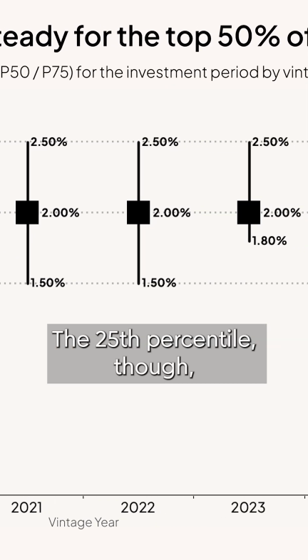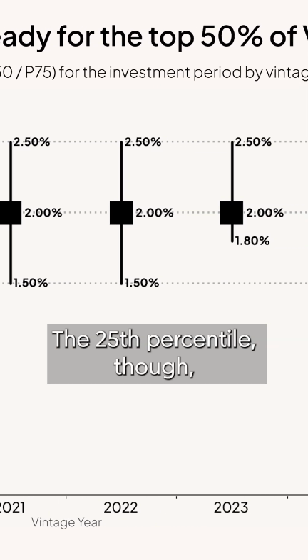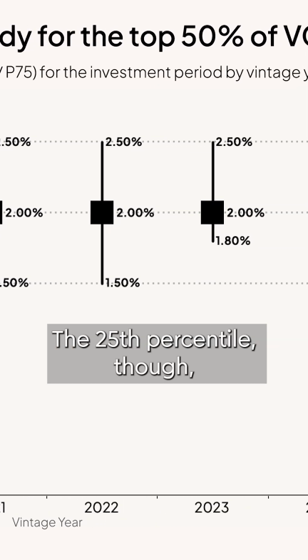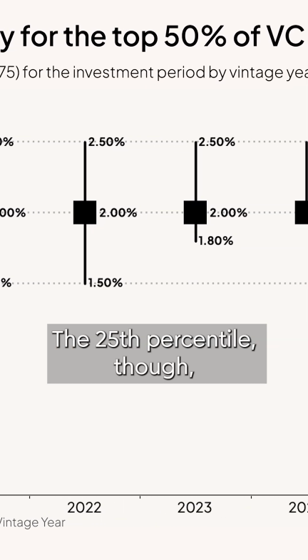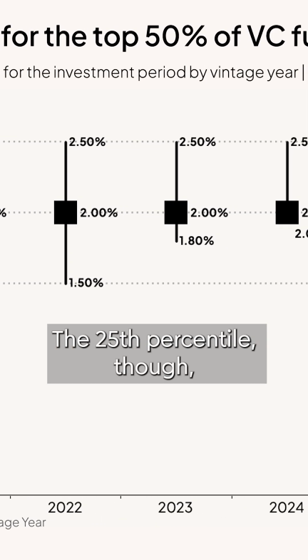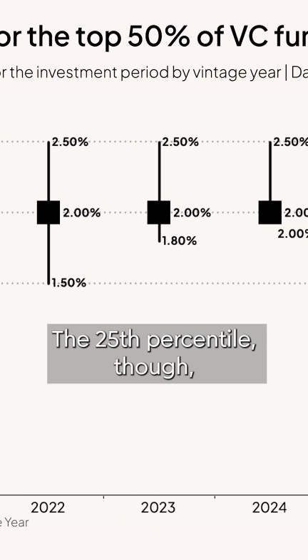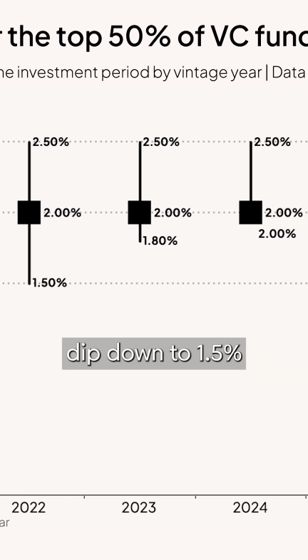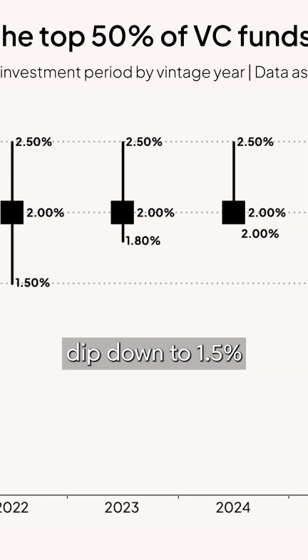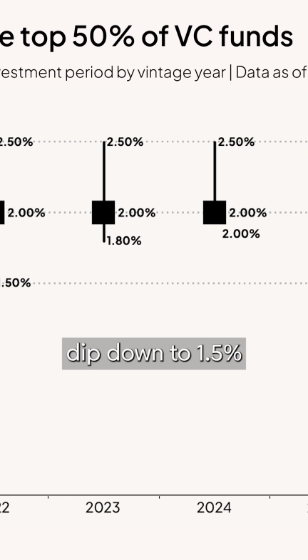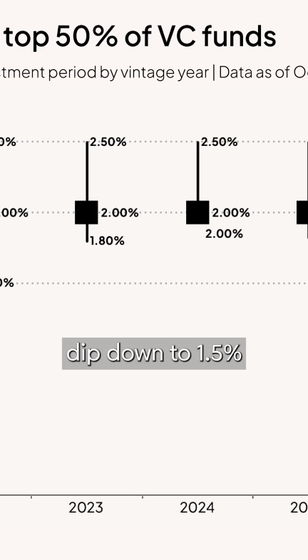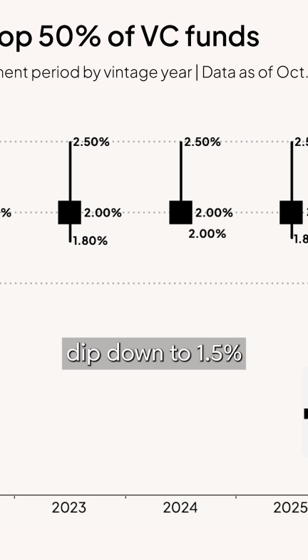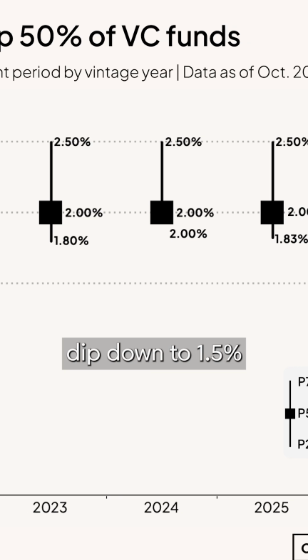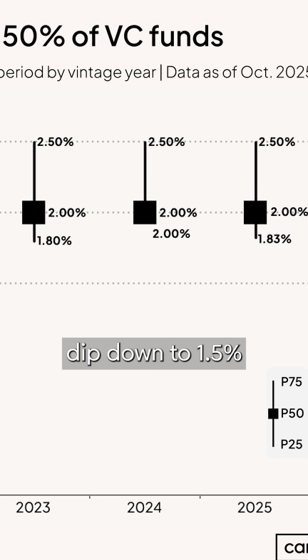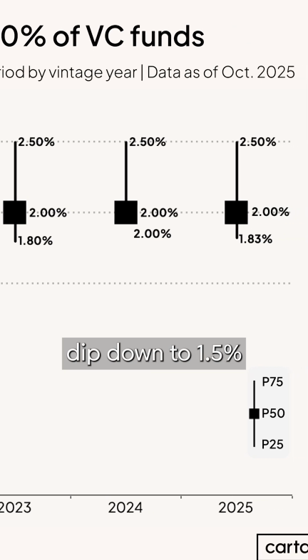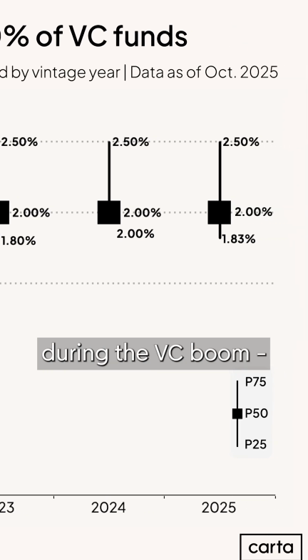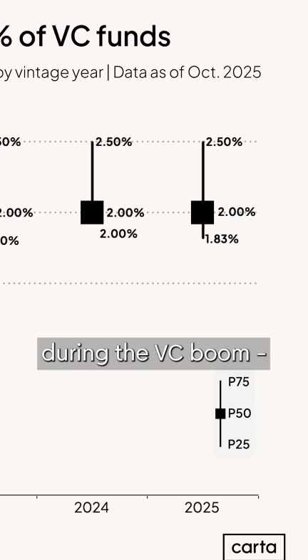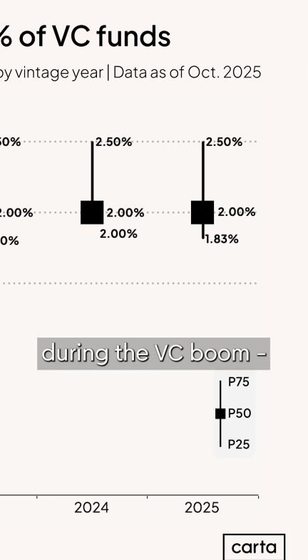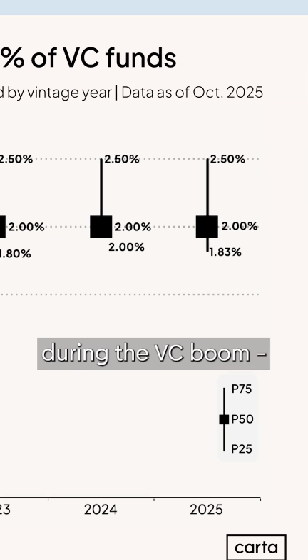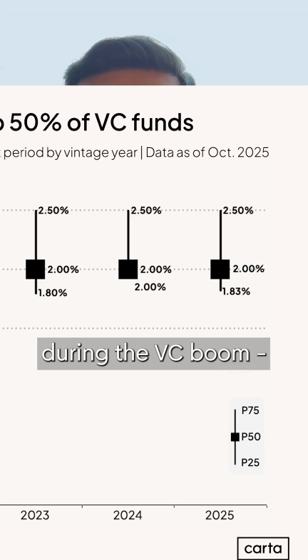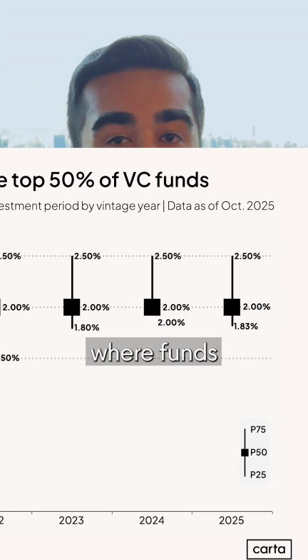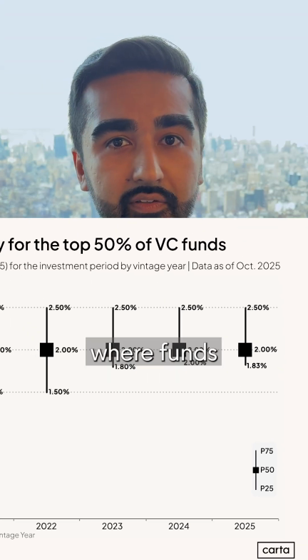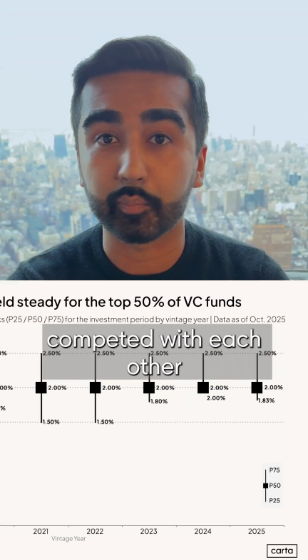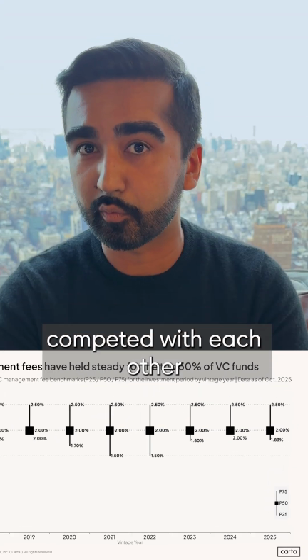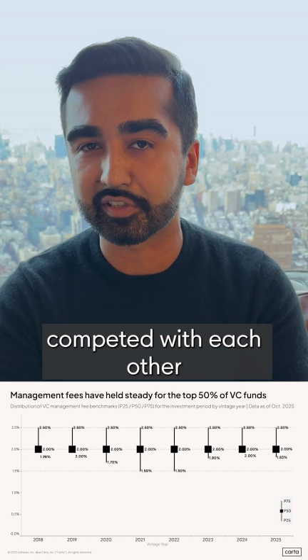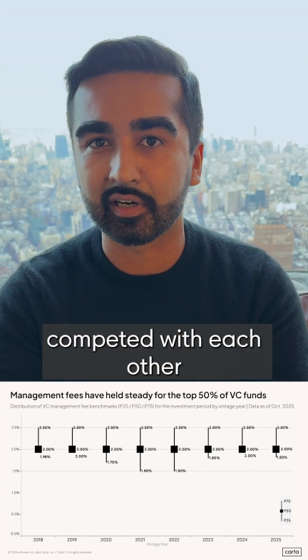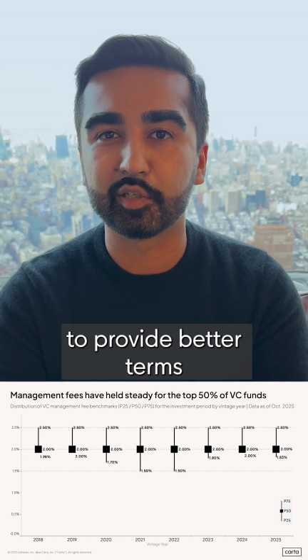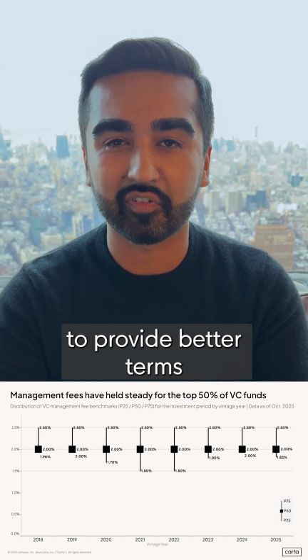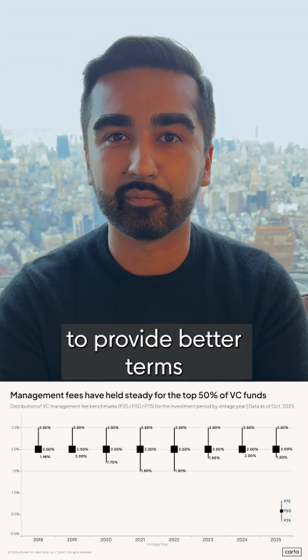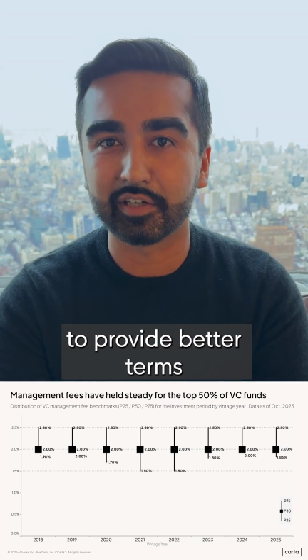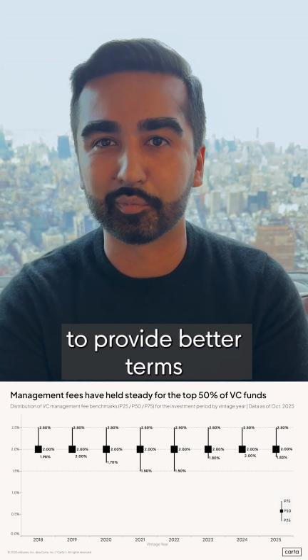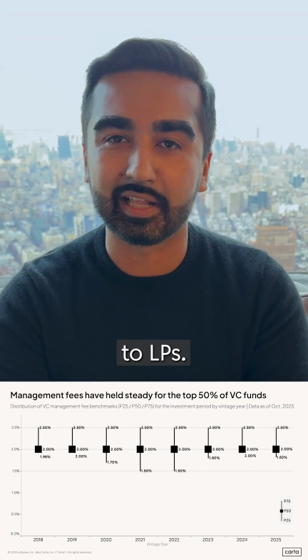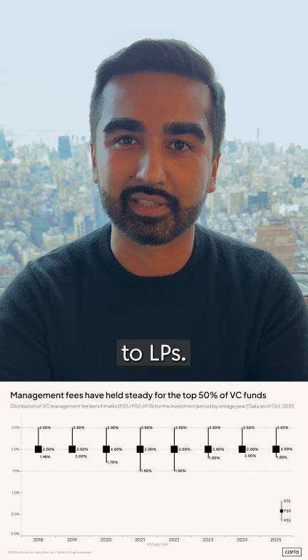The 25th percentile did dip down to 1.5% during the VC boom, where funds competed with each other to provide better terms to LPs.